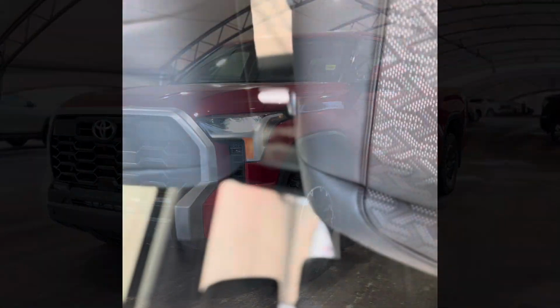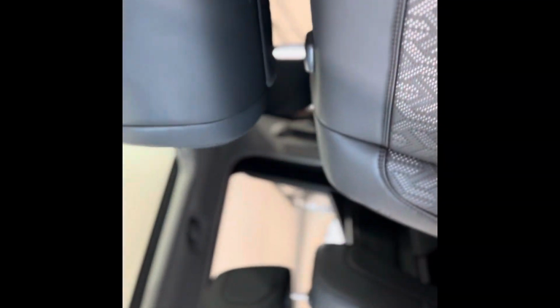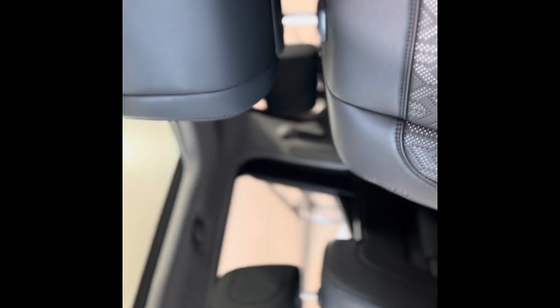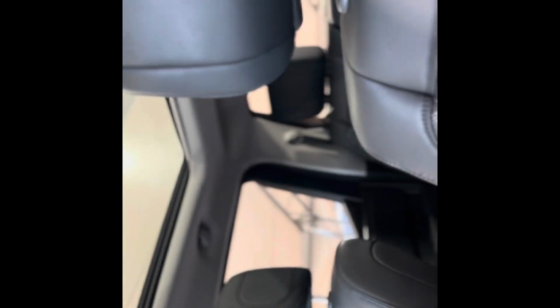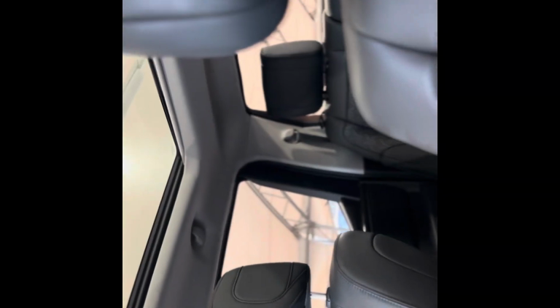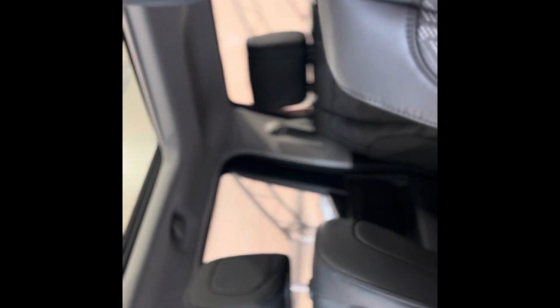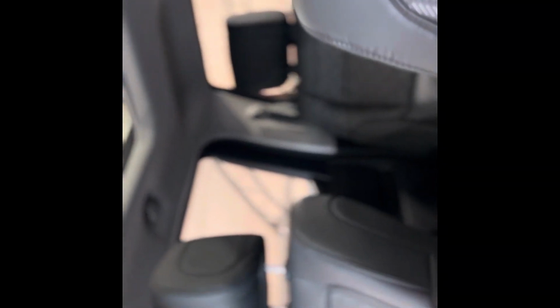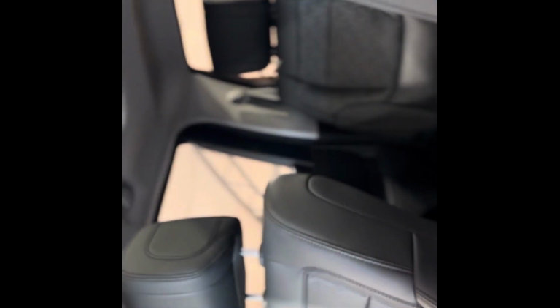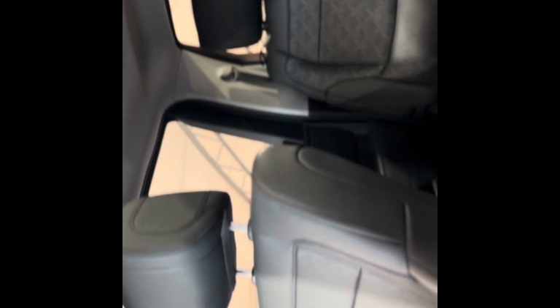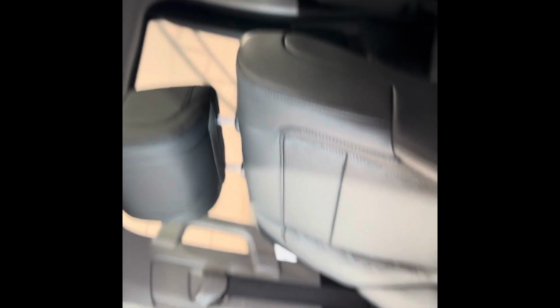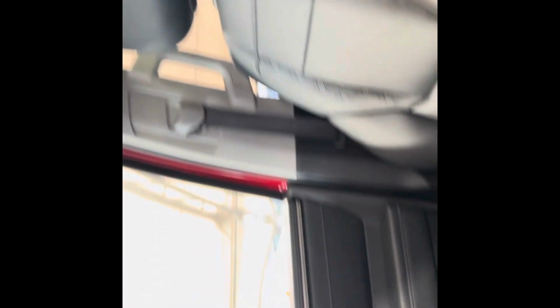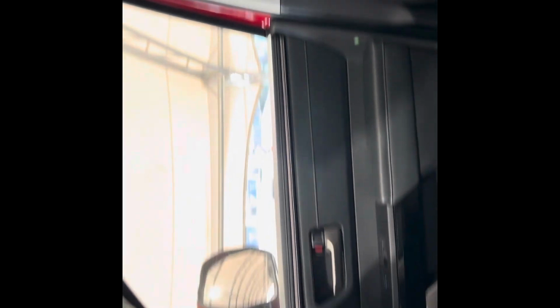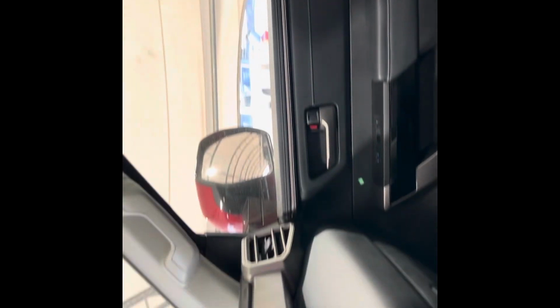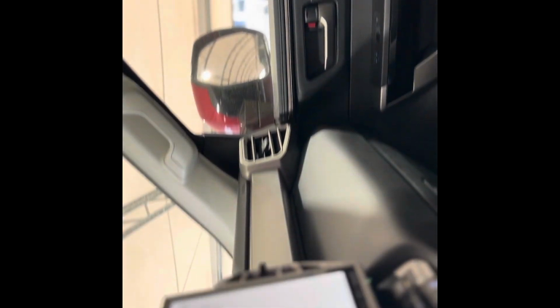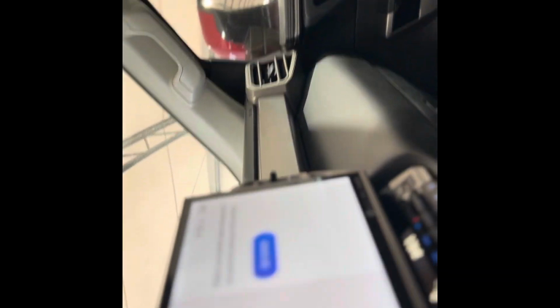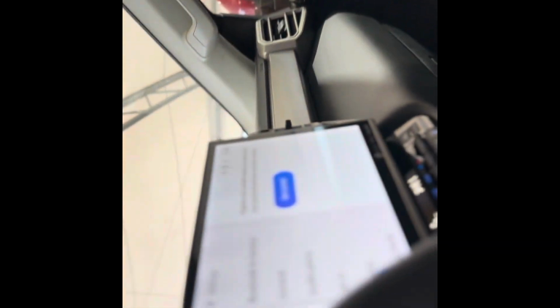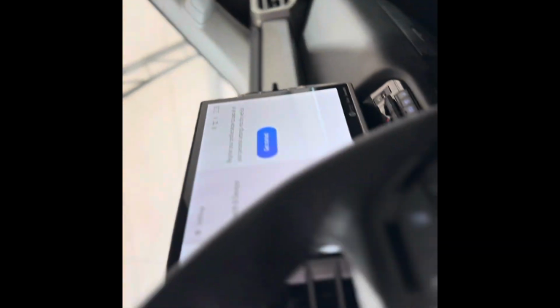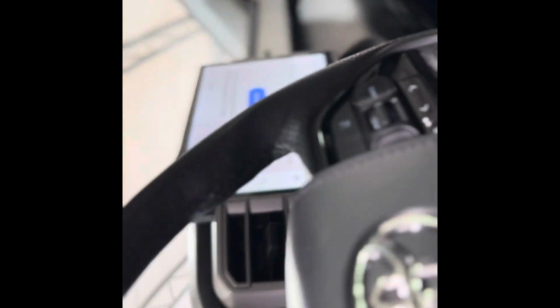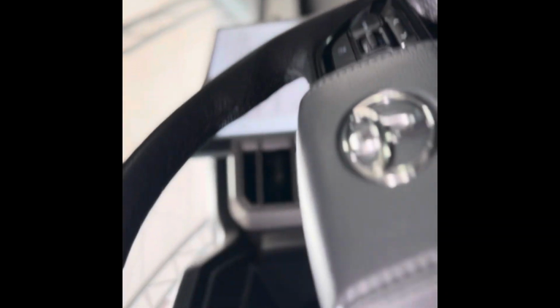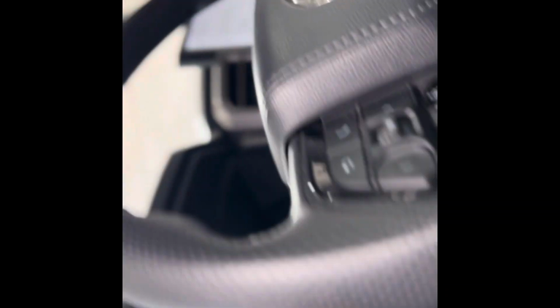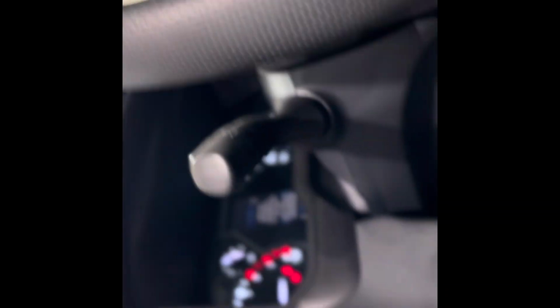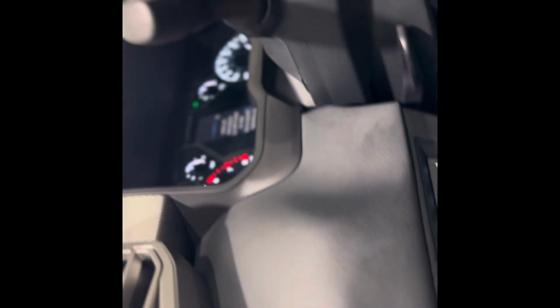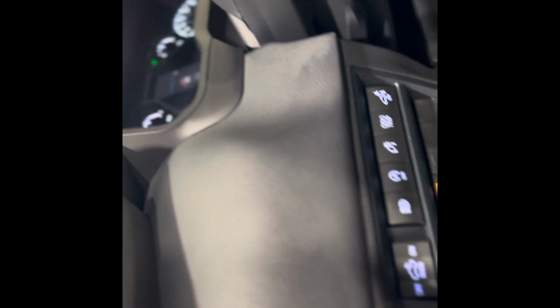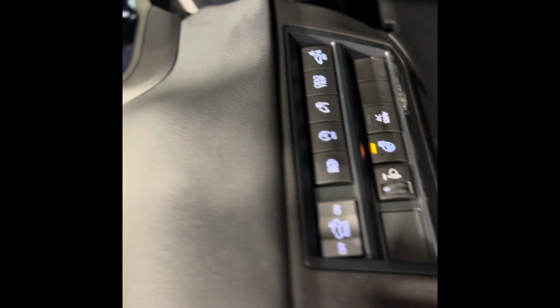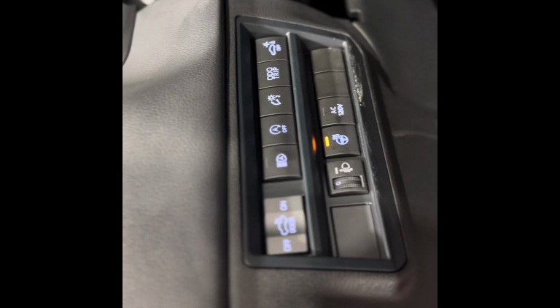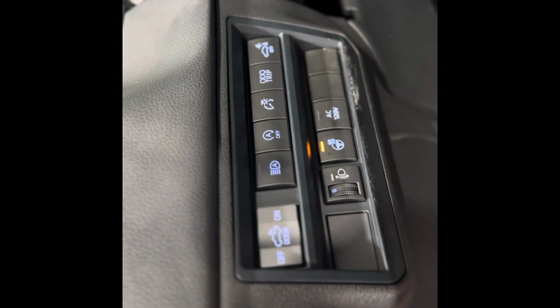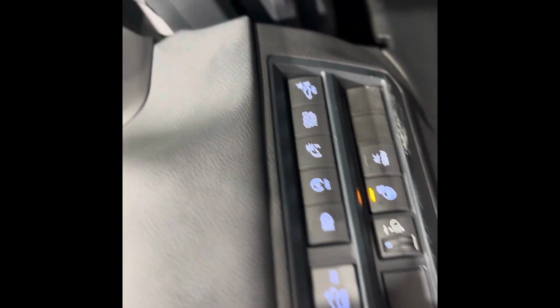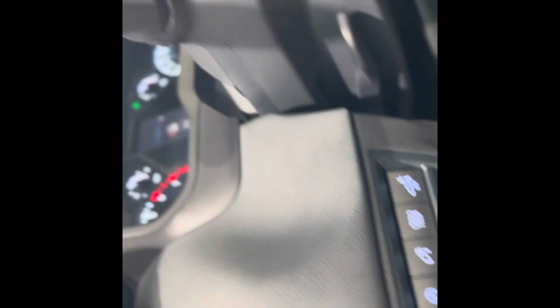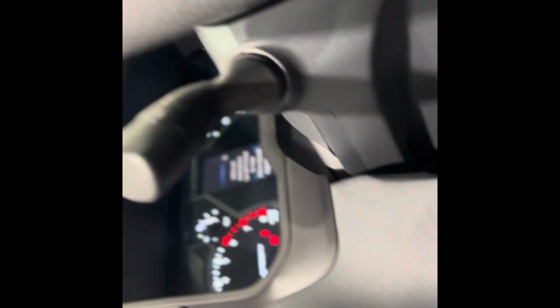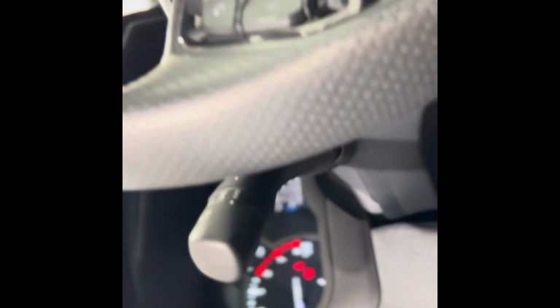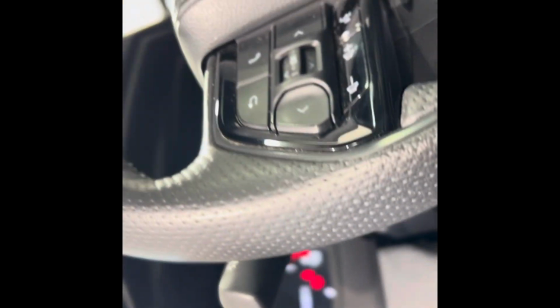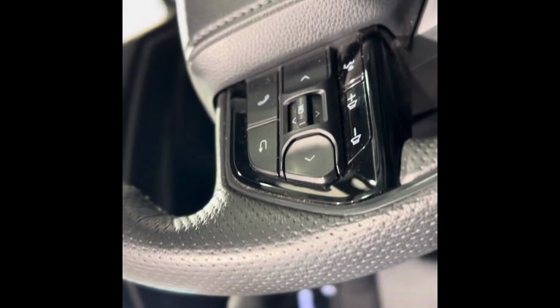Stepping inside, we can take a look at that very beautiful interior. As you can see, we have tons of different features sprinkled throughout, like here on the left of the driver's side and on the left of the steering wheel.